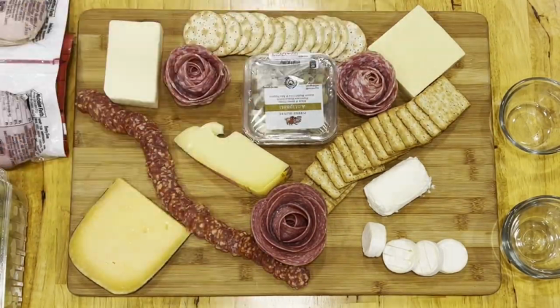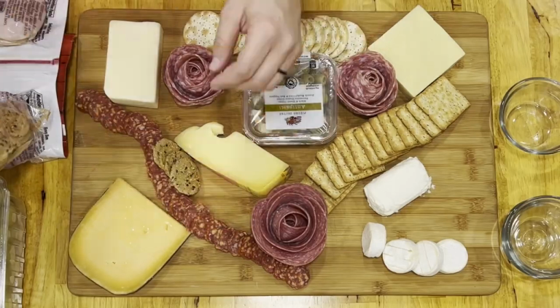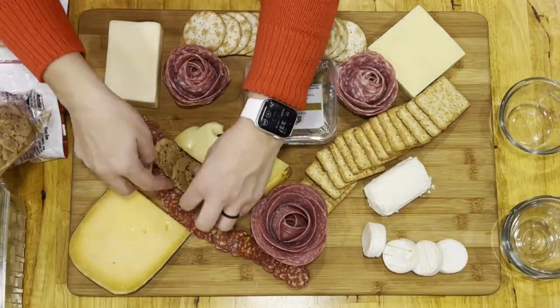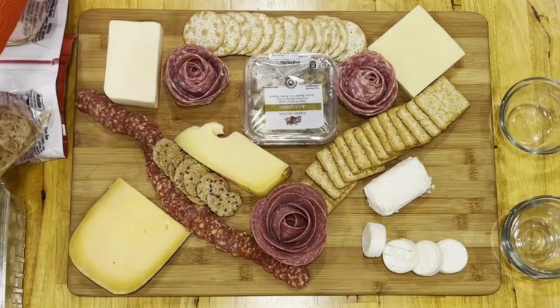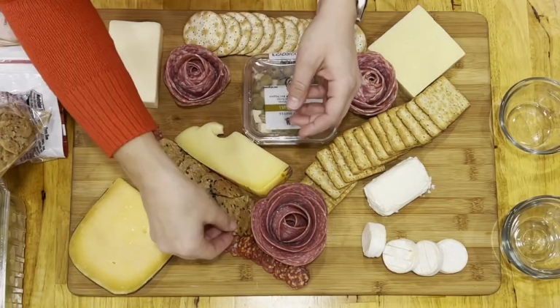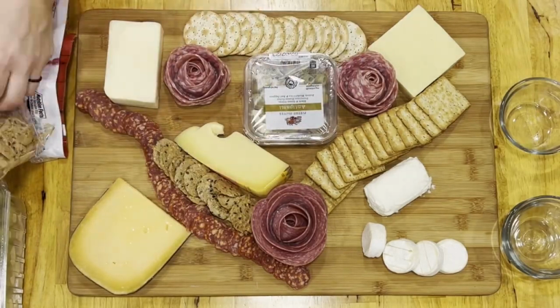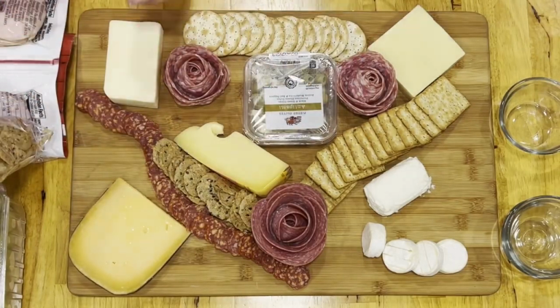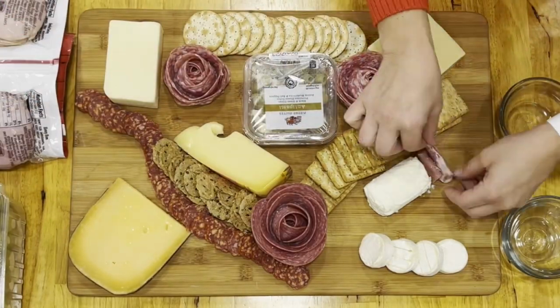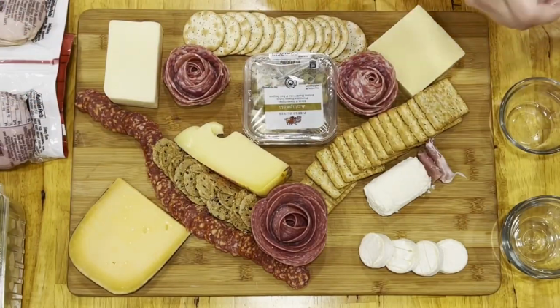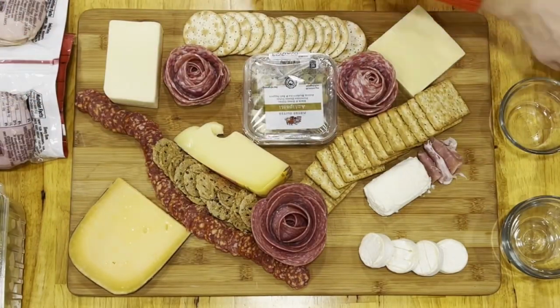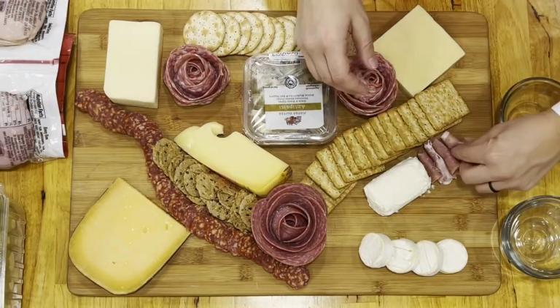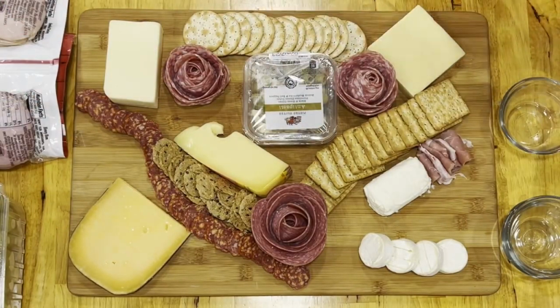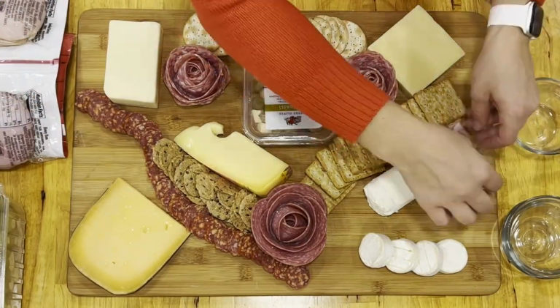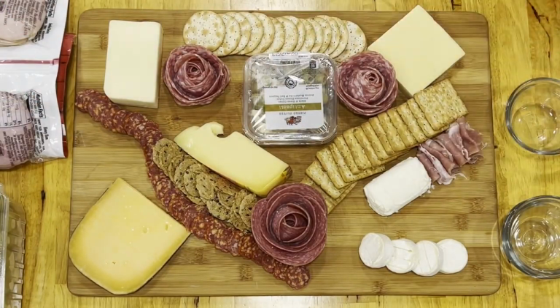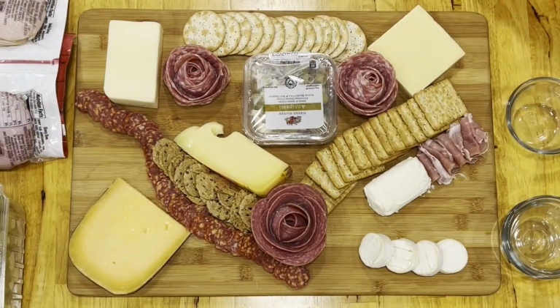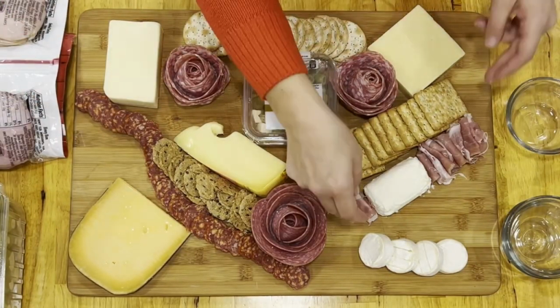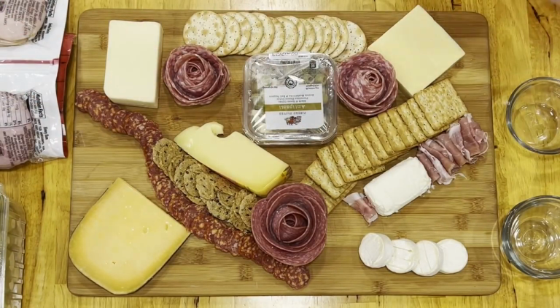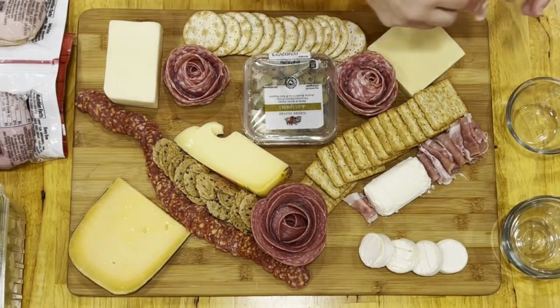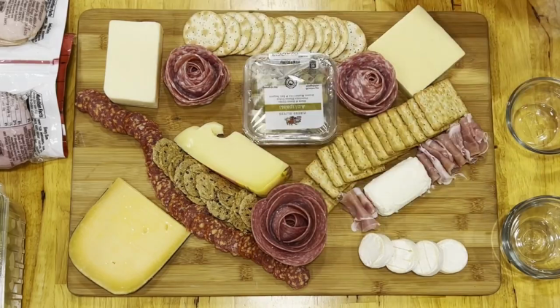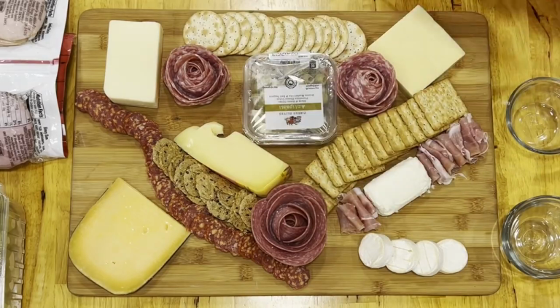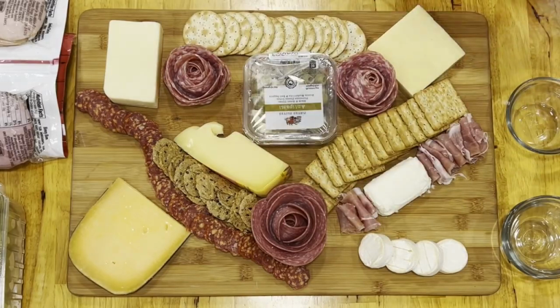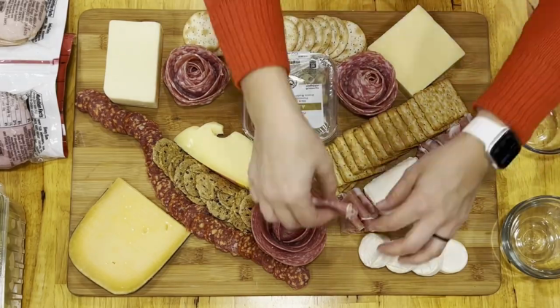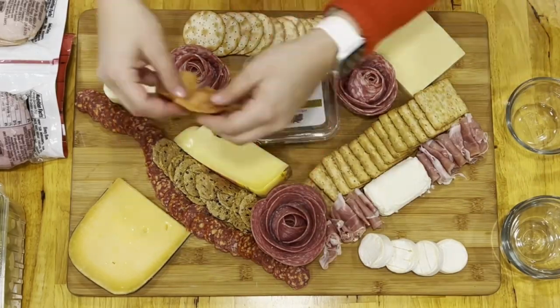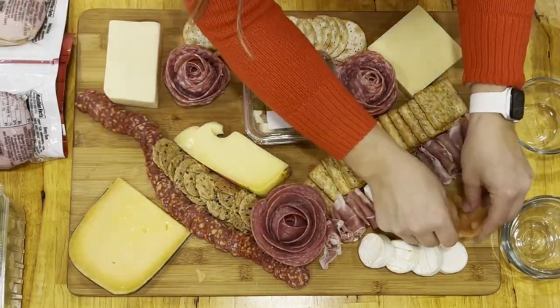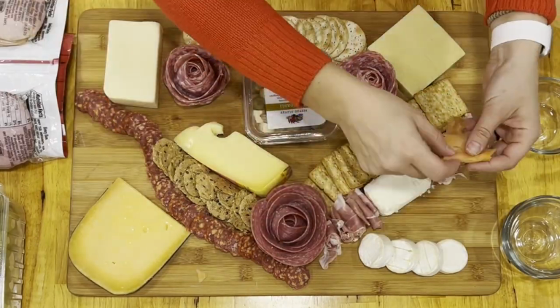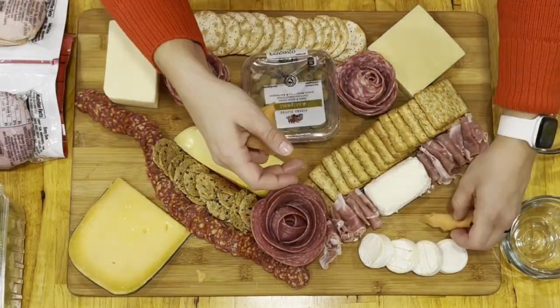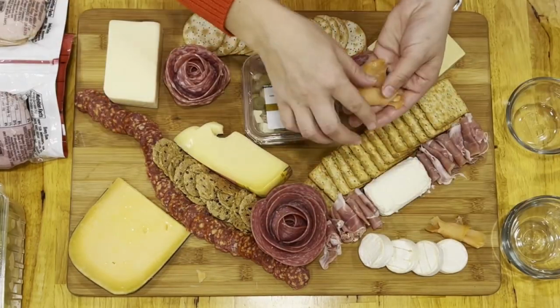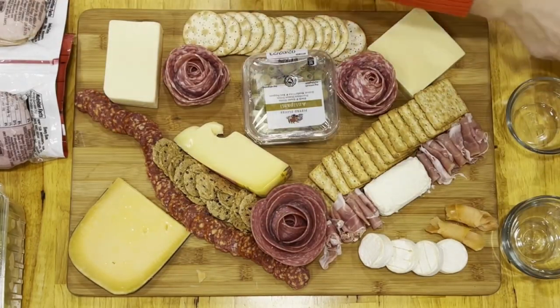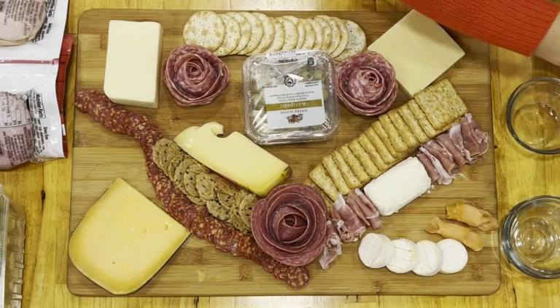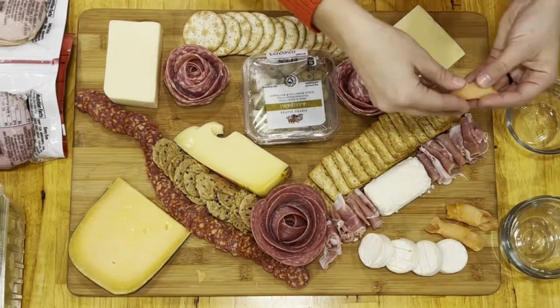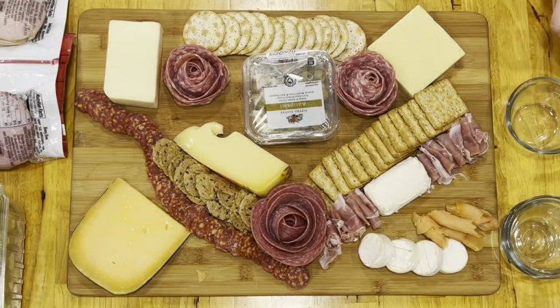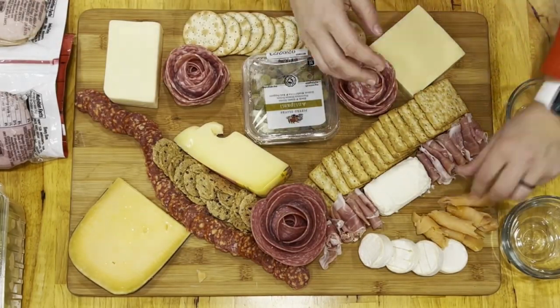Then I used some crackers from Aldi. Then I got some prosciutto from Aldi, which I just rolled into little rolls and laid on the side of the honey goat cheese. Next, I added some smoked salmon, also from Aldi.